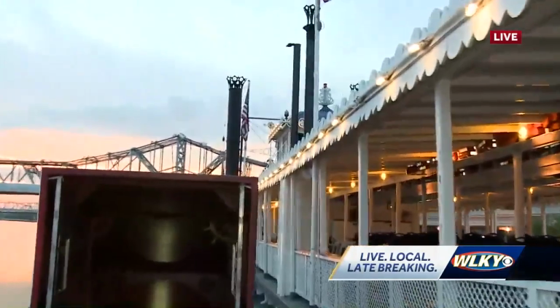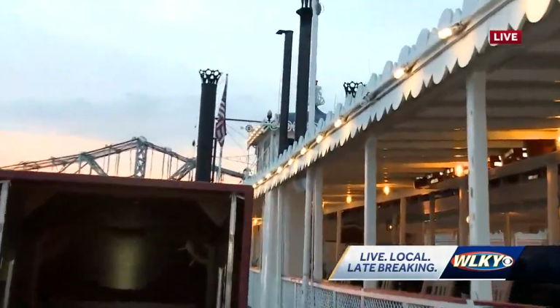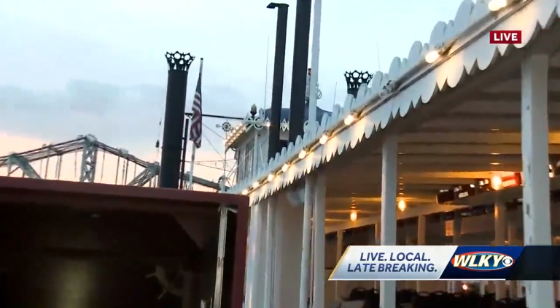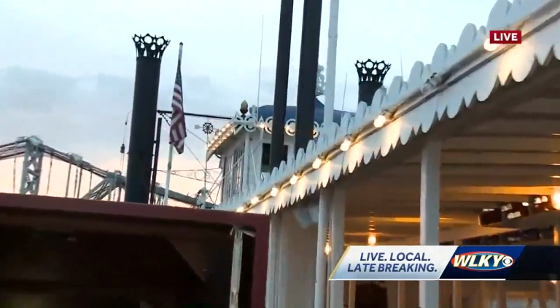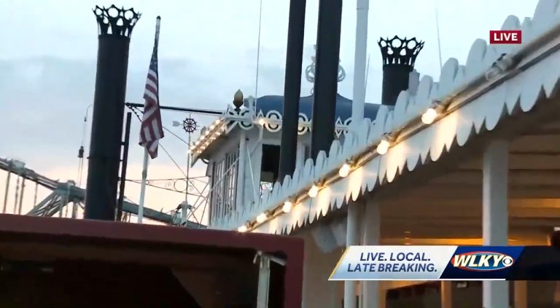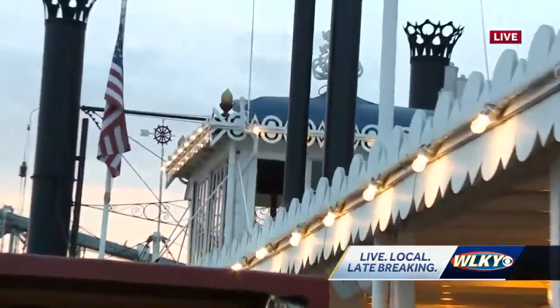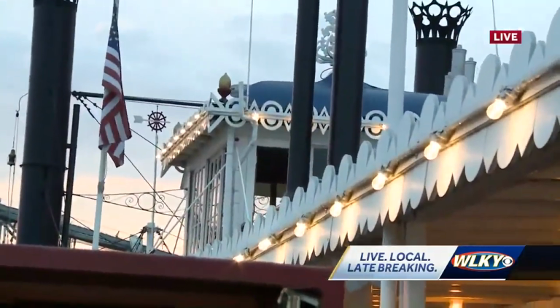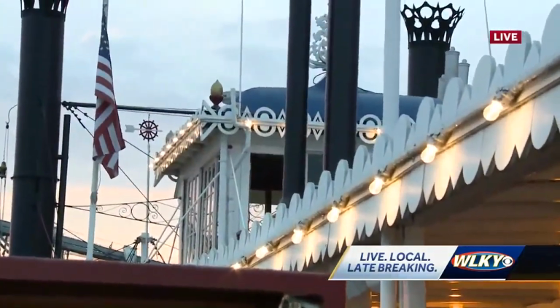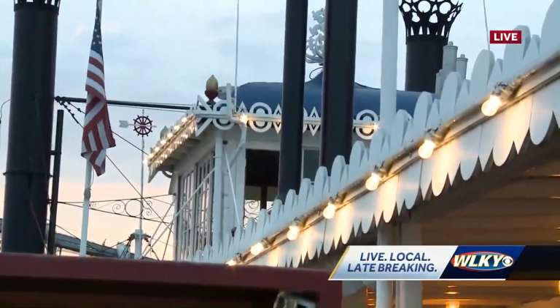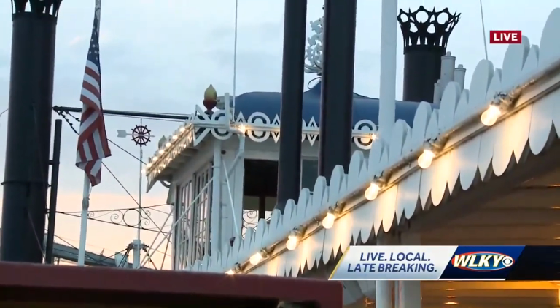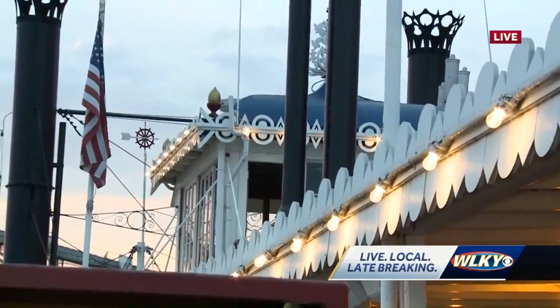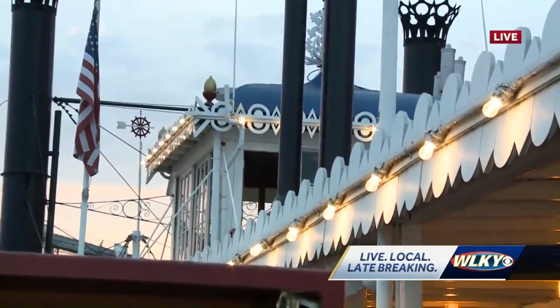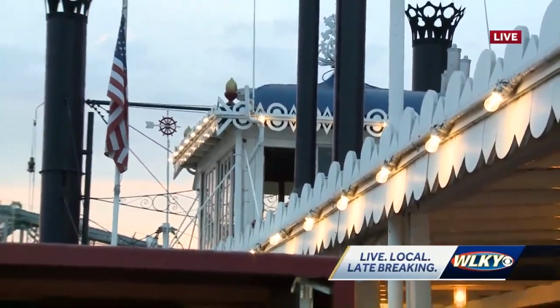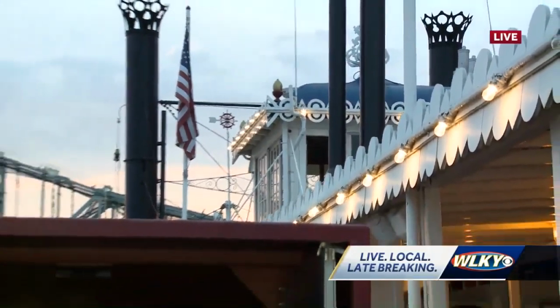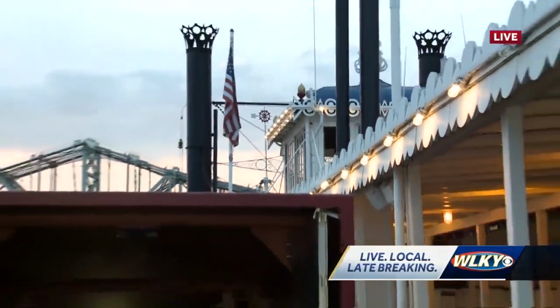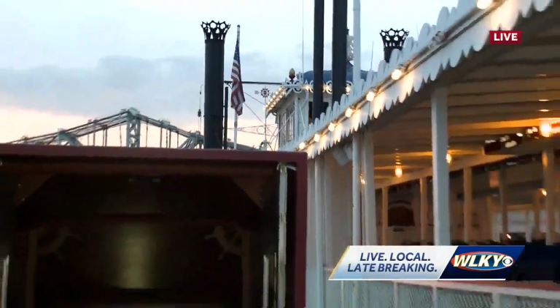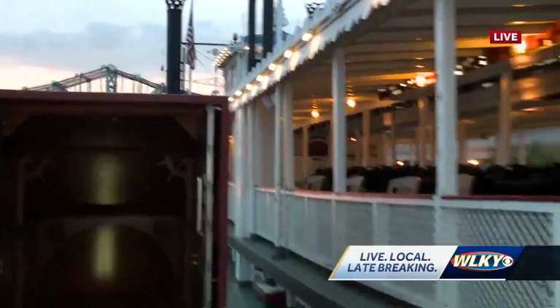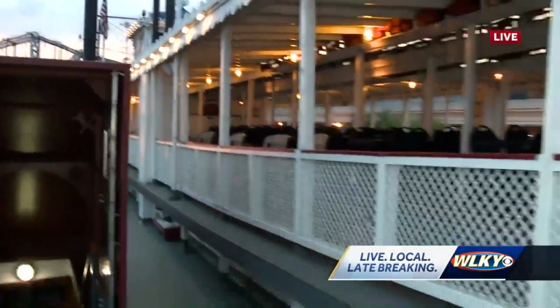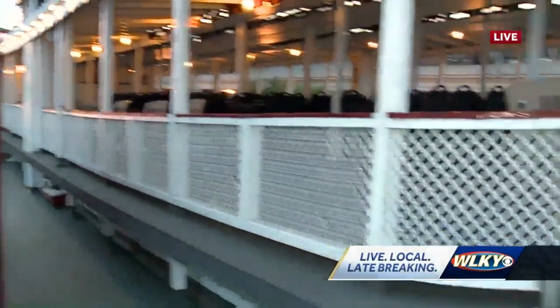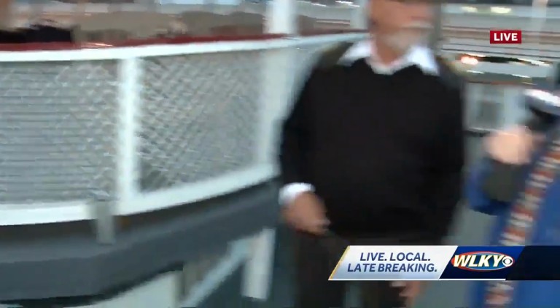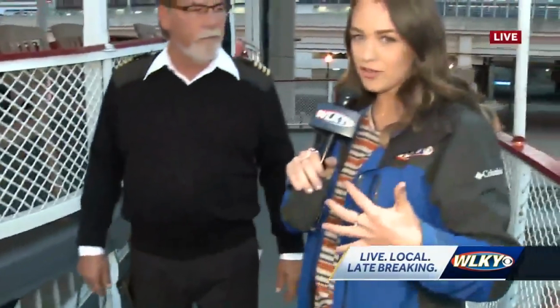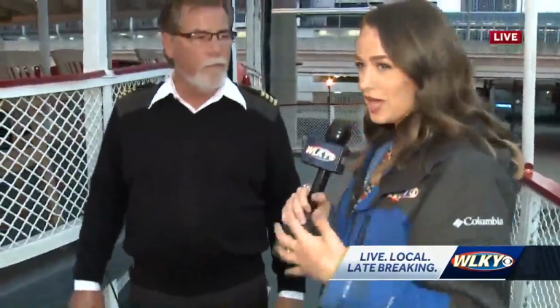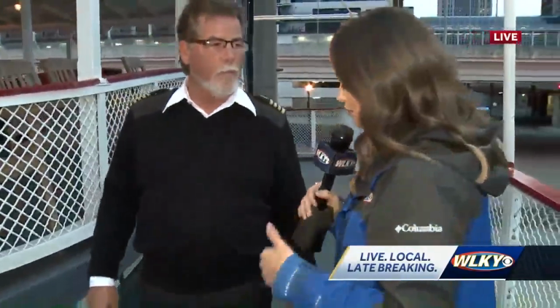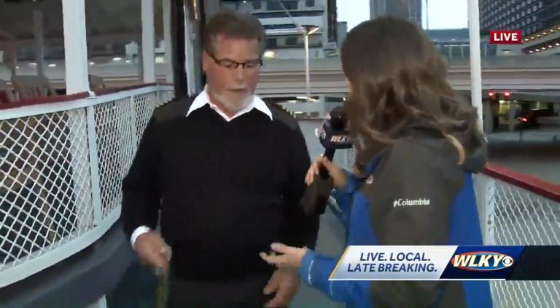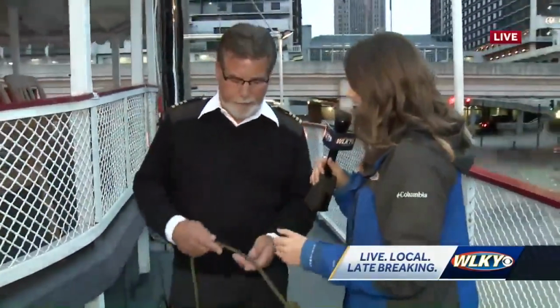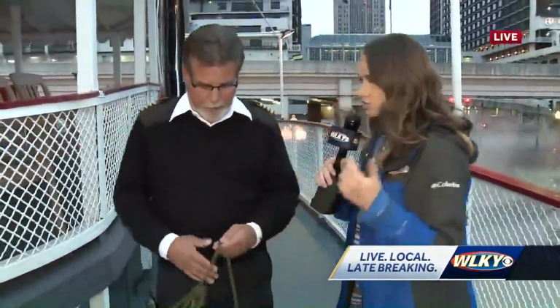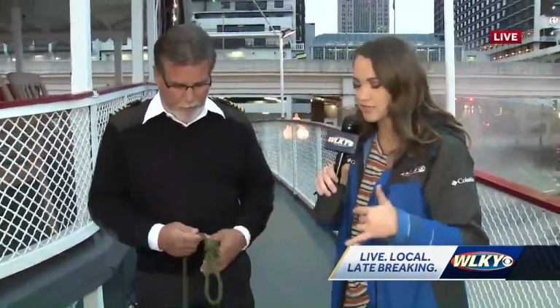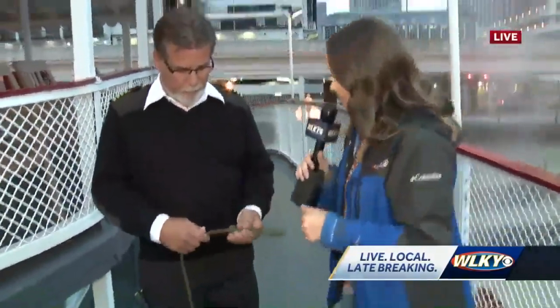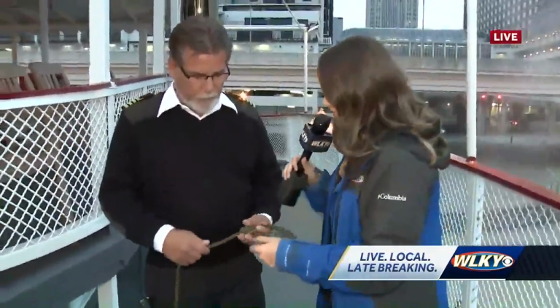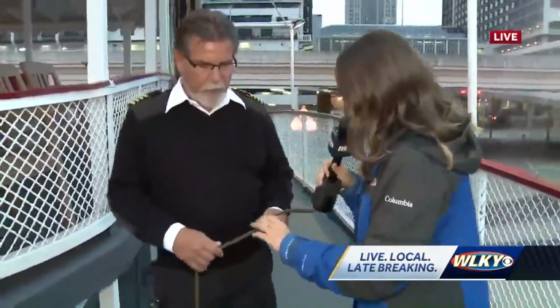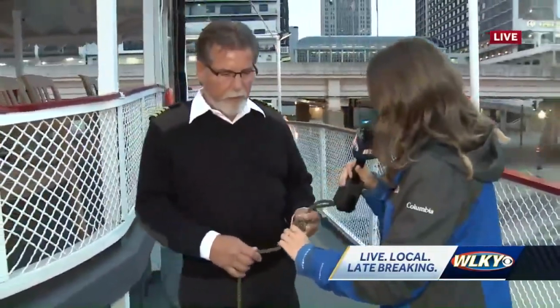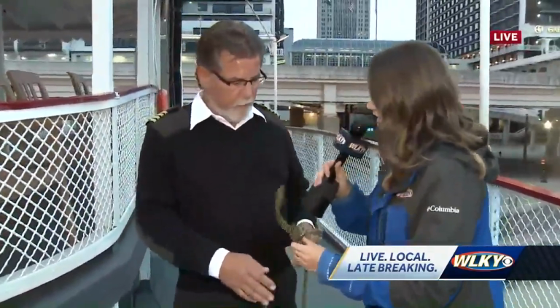I'll greet the customers as they get on, and then I disappear up into the wheelhouse and take over from there. So we can find you up there. All right. So to be part of the crew, you've got to know a few things, including how to tie a knot. So Julie Stephon, we're about to do this. I'm going to hand you this mic.